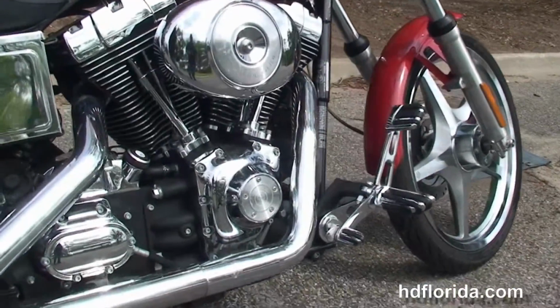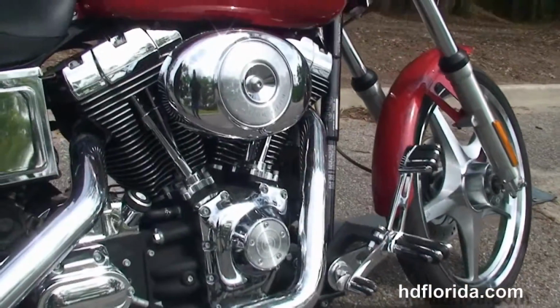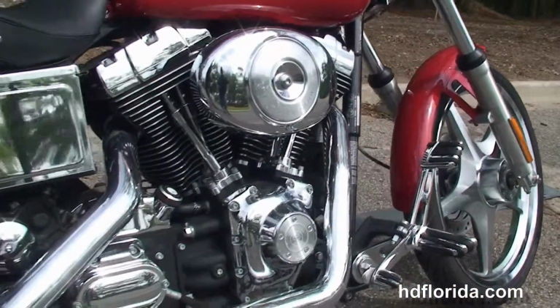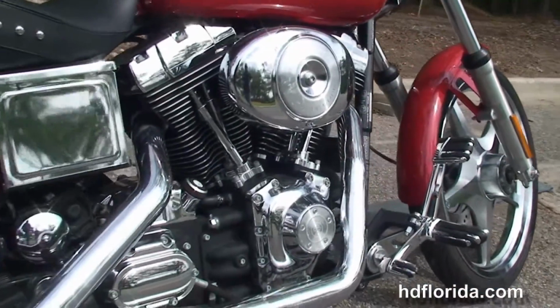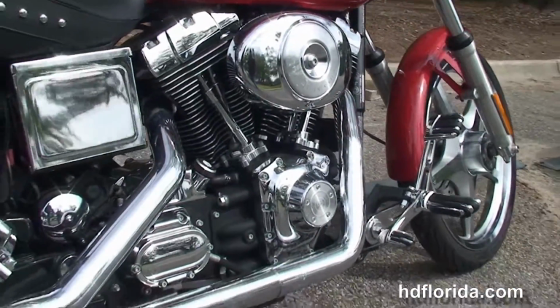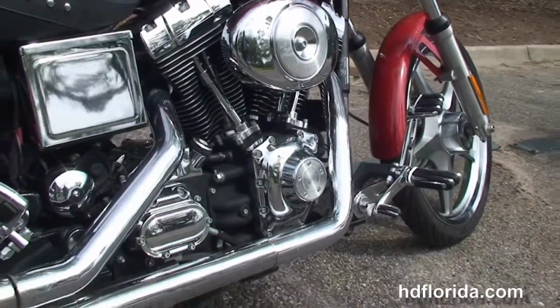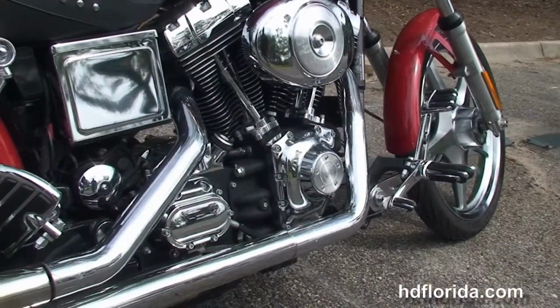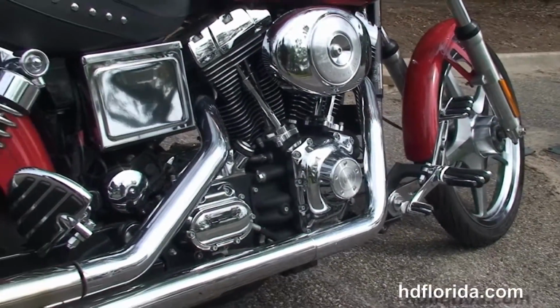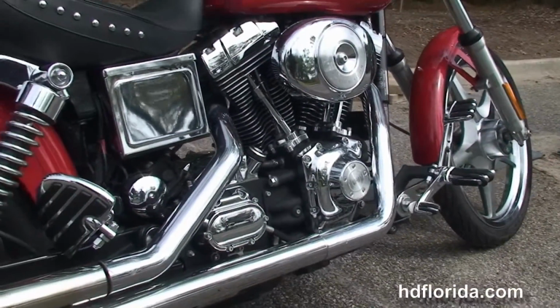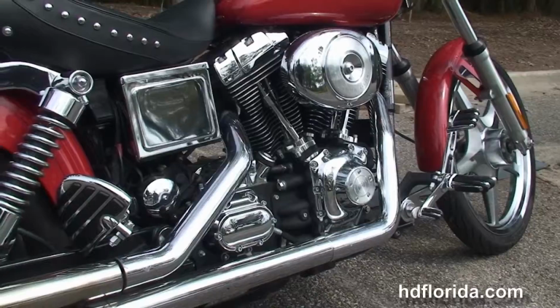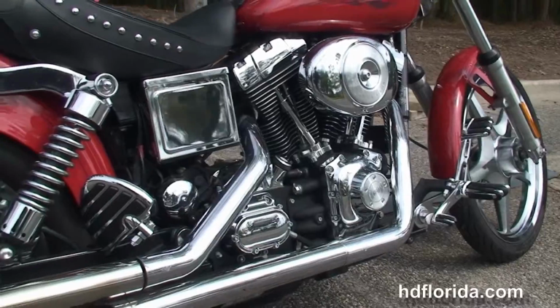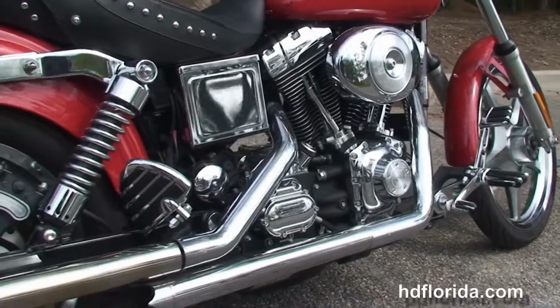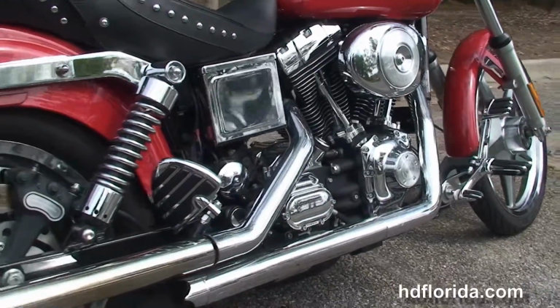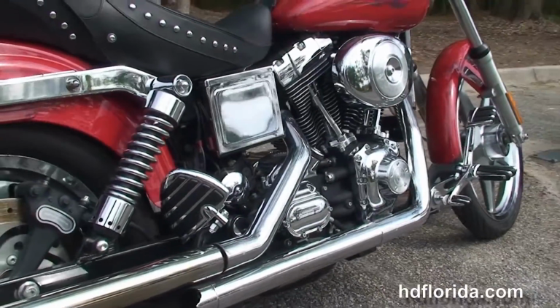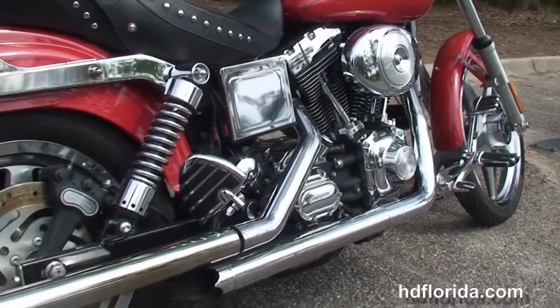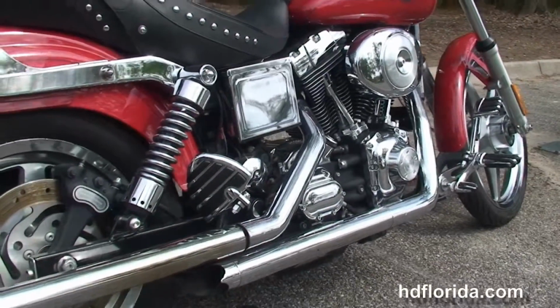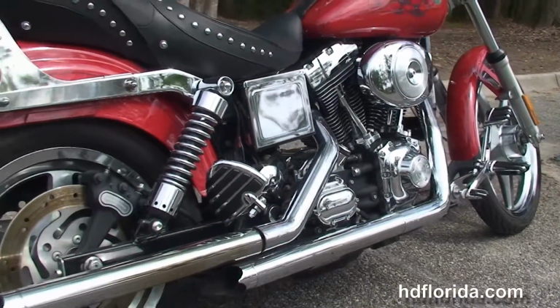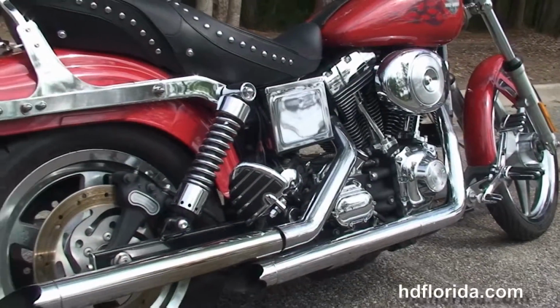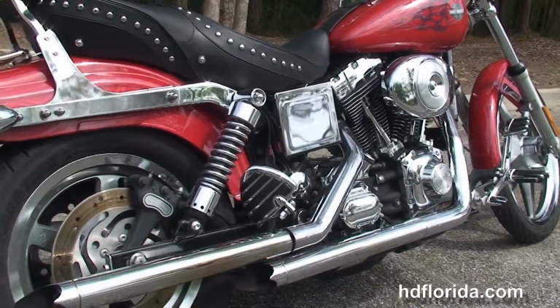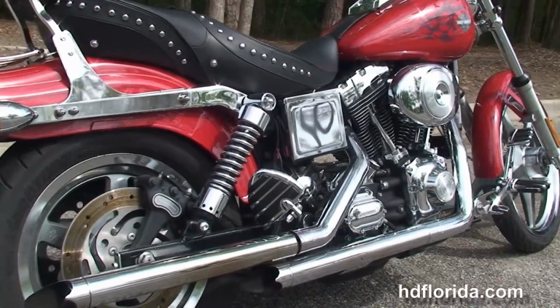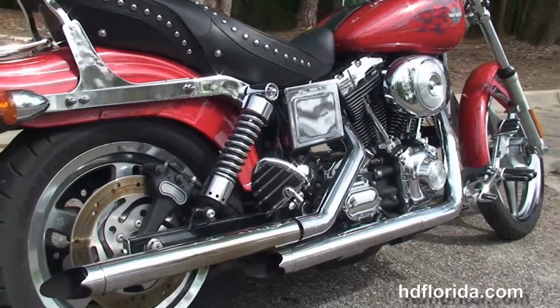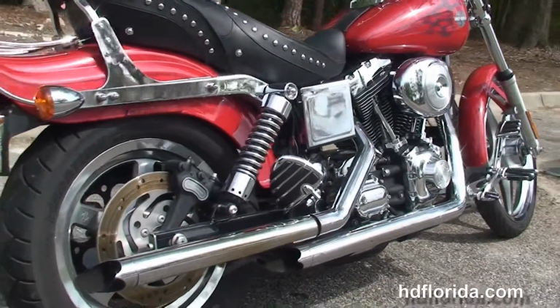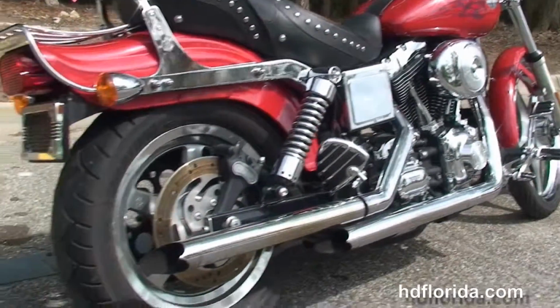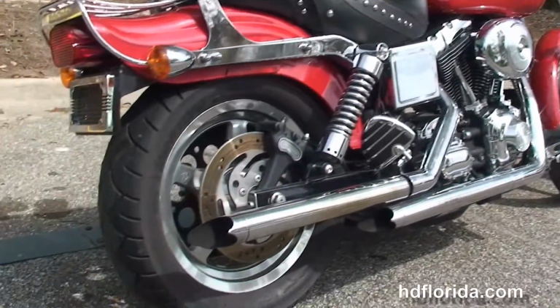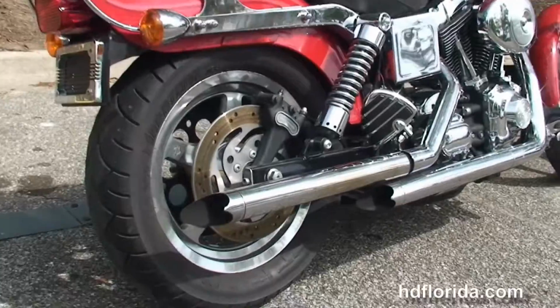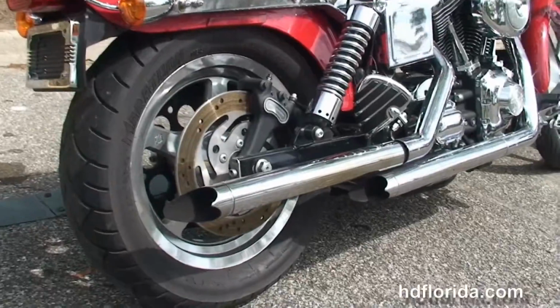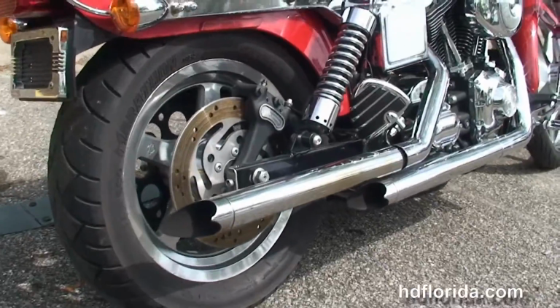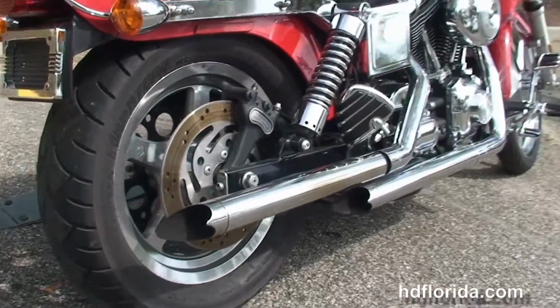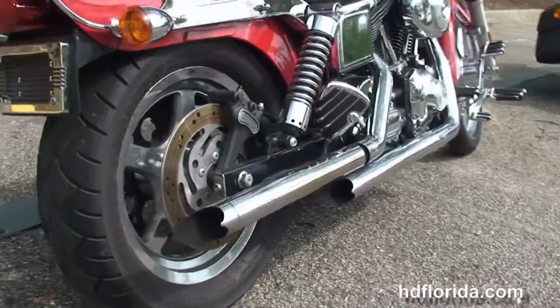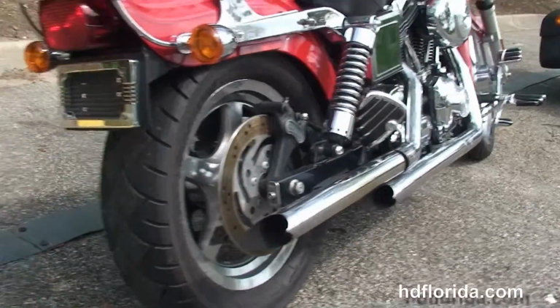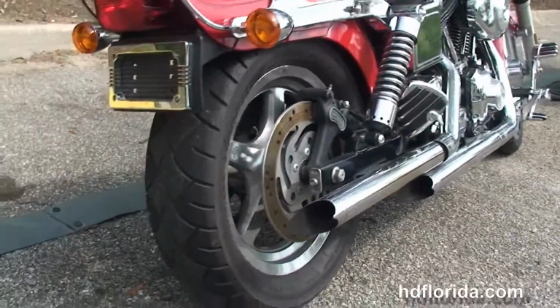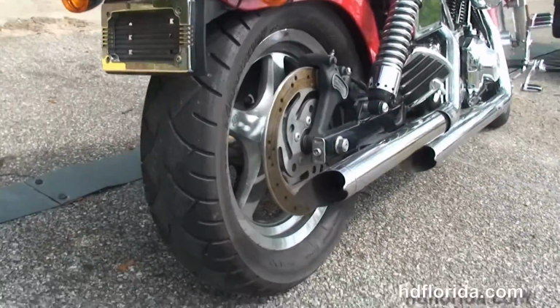This bike has the 88 cubic inch twin cam engine with 5-speed transmission, high-flow air cleaner, and Vance & Hines staggered exhaust. You've got the upgraded passenger floorboards.